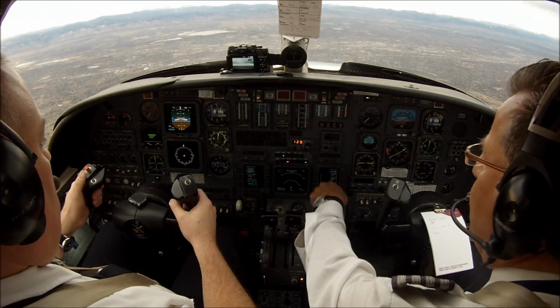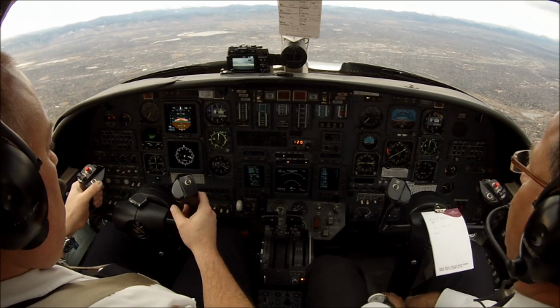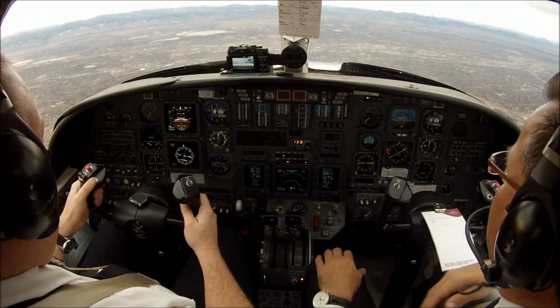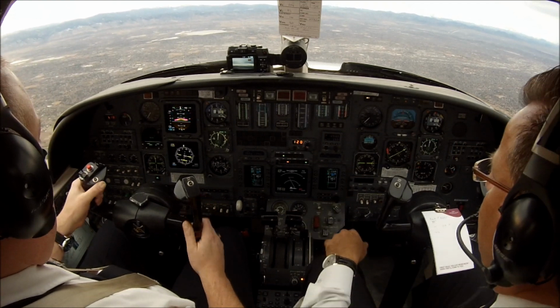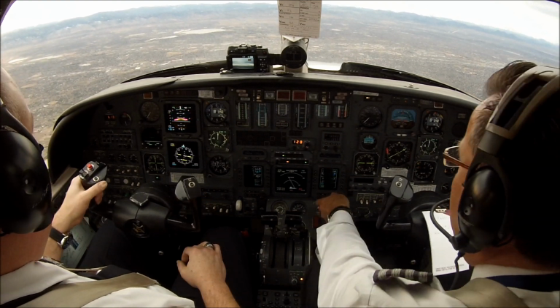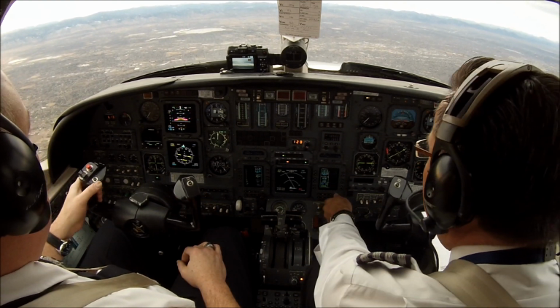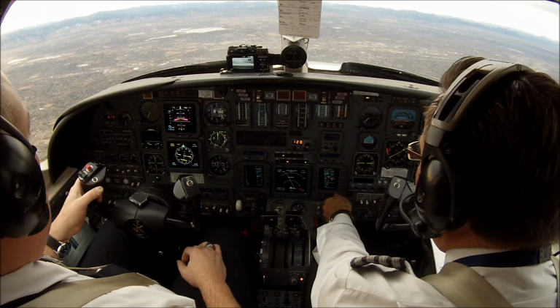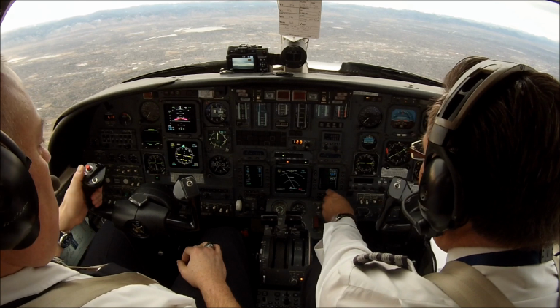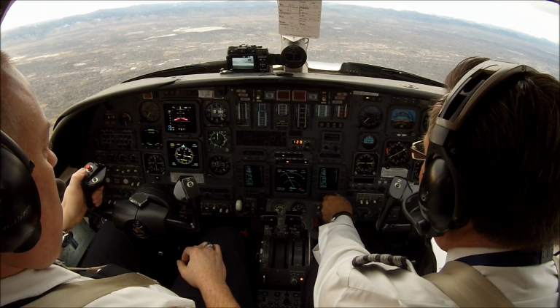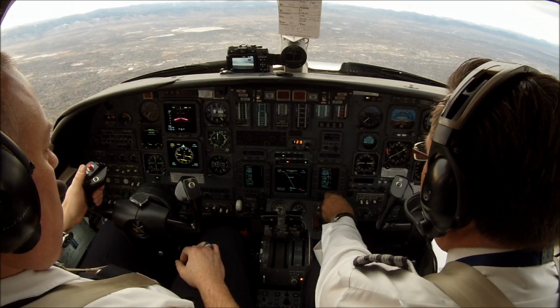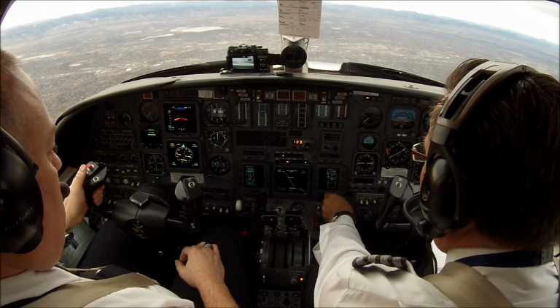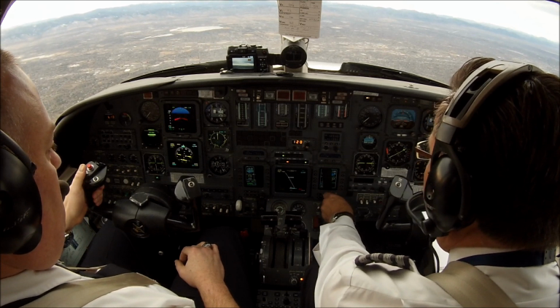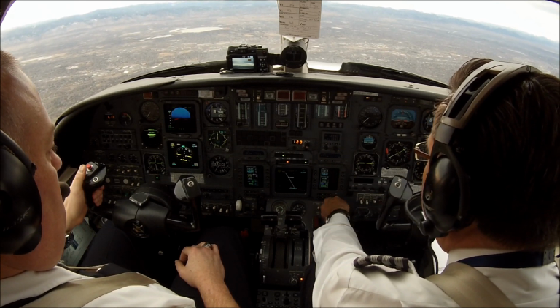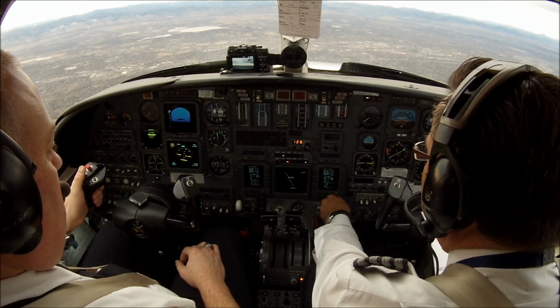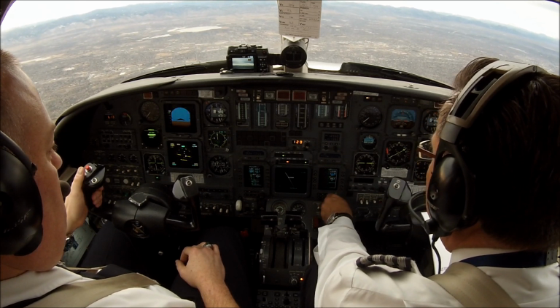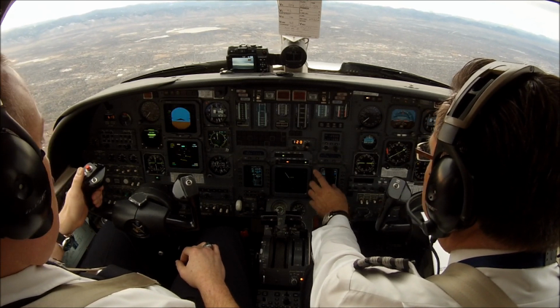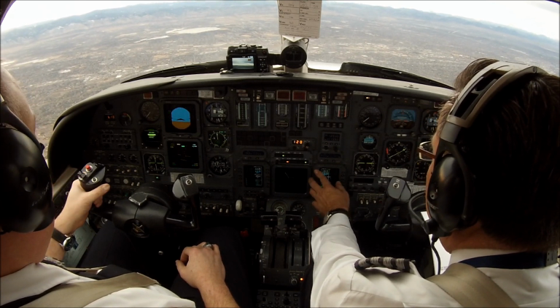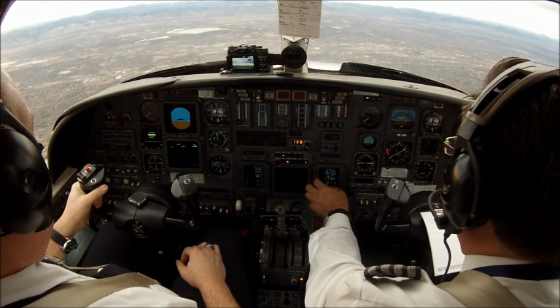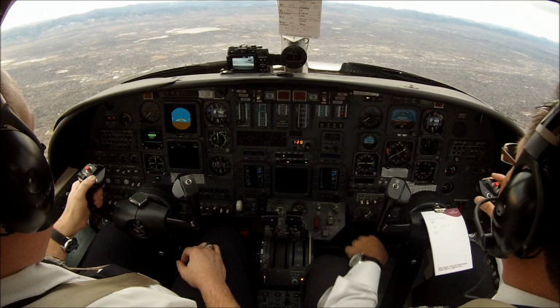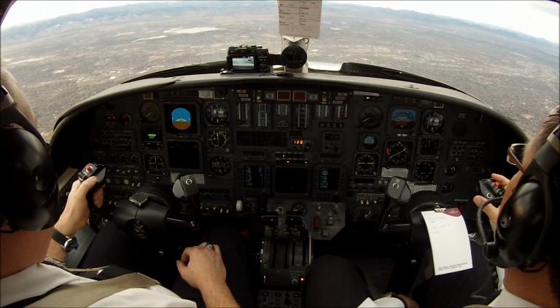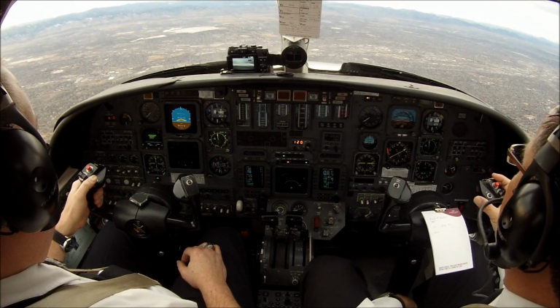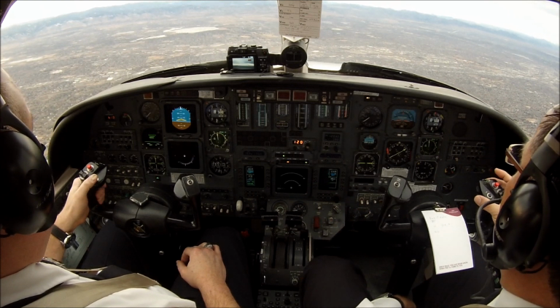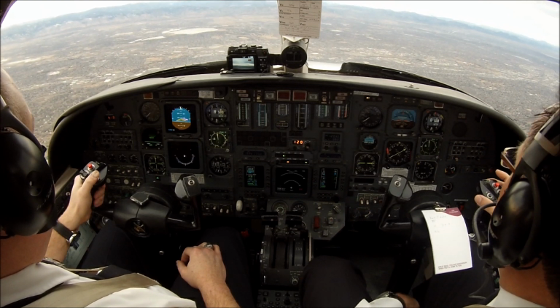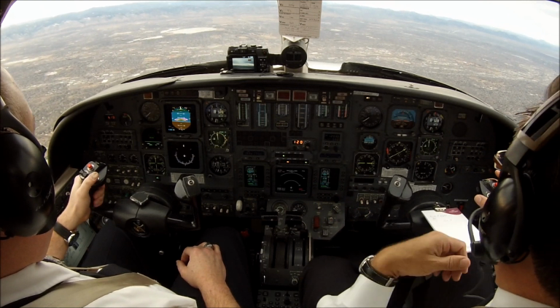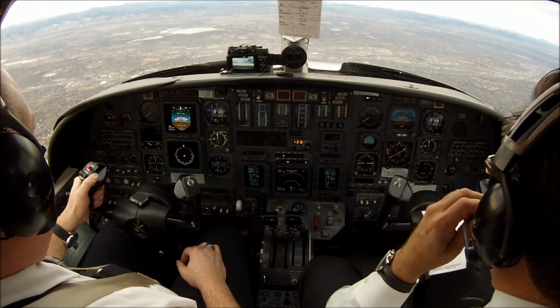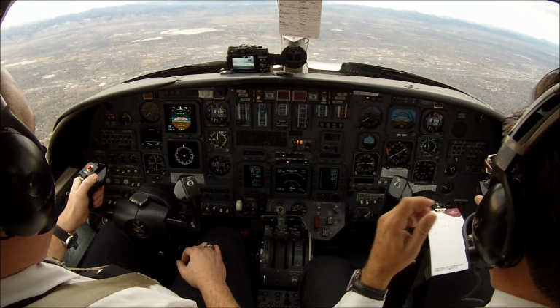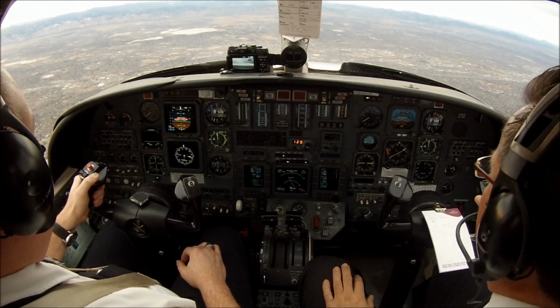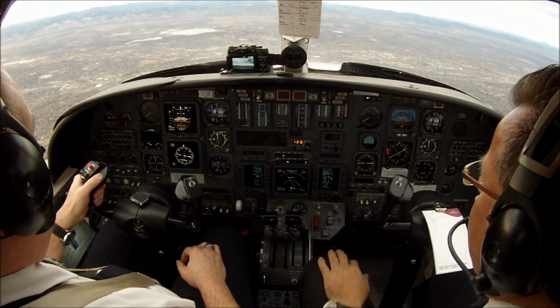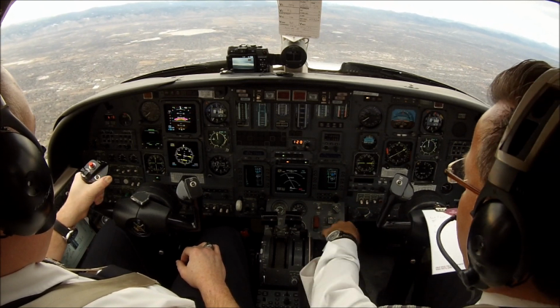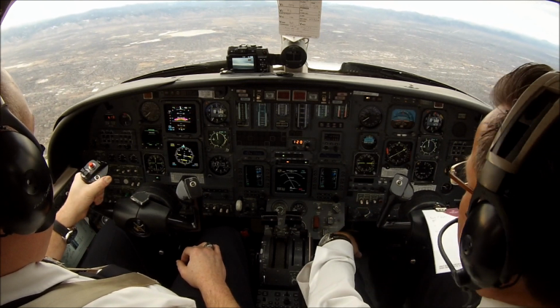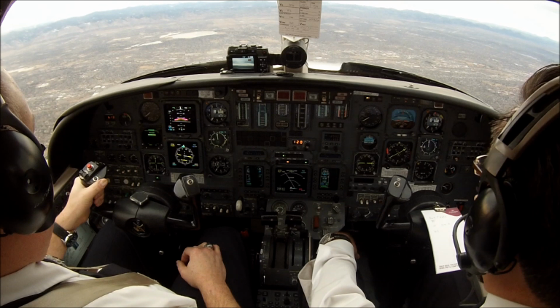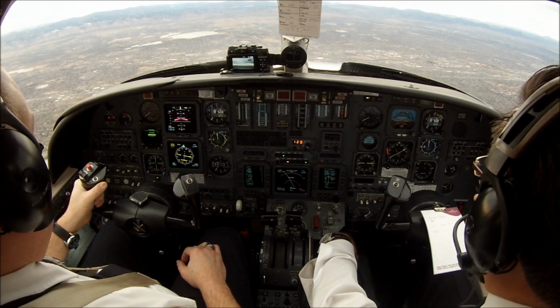Citation 551 Echo Alpha, contact Denver Departure on 126.1. 126.1, thank you, 5 Echo Alpha. Denver Departure, 365 Echo Alpha, 8,600 for 1 and 2, radar heading 280.